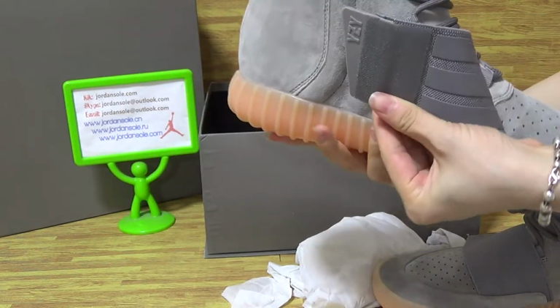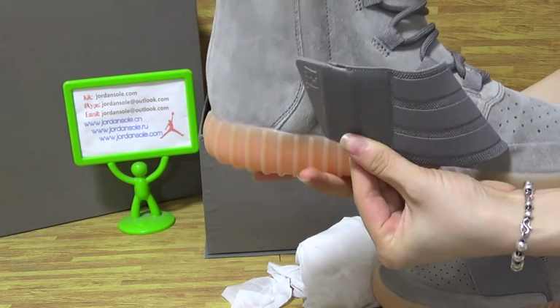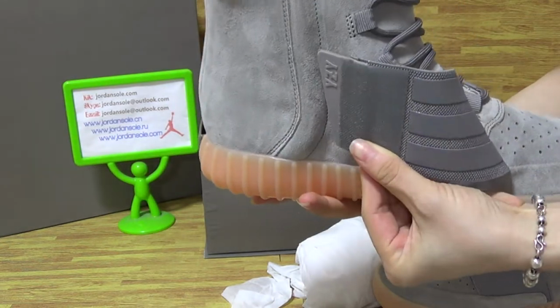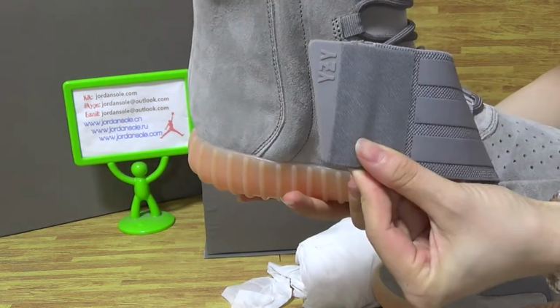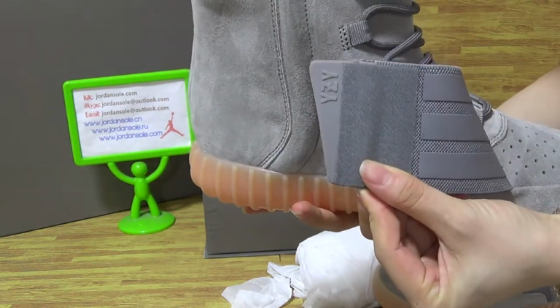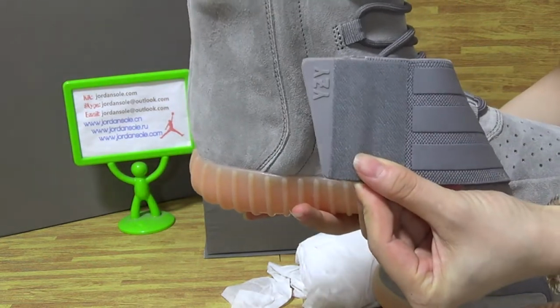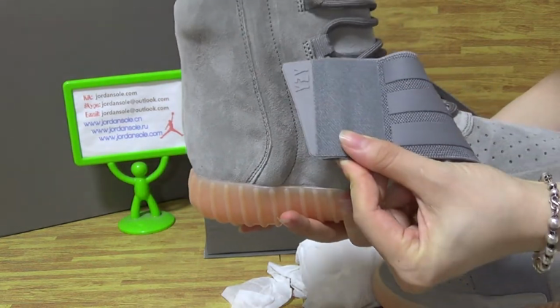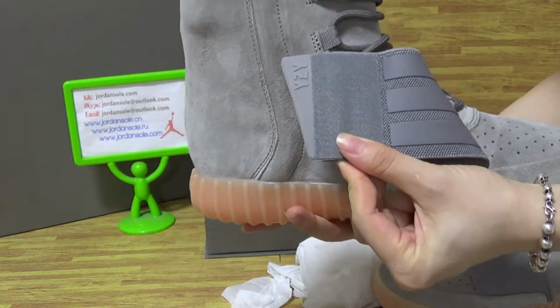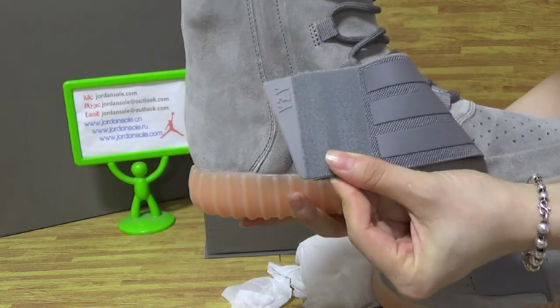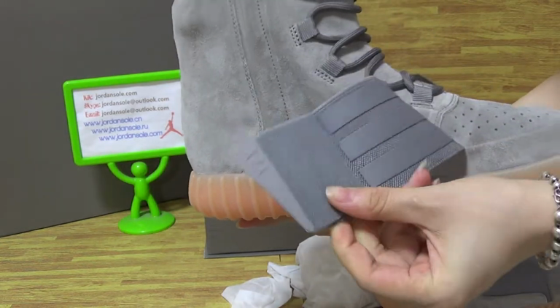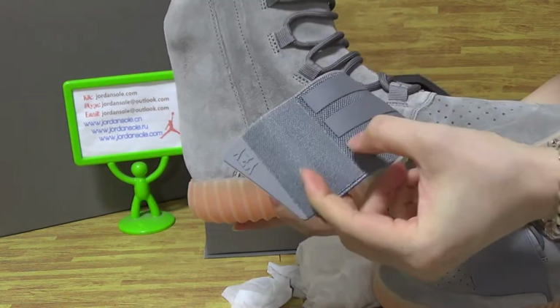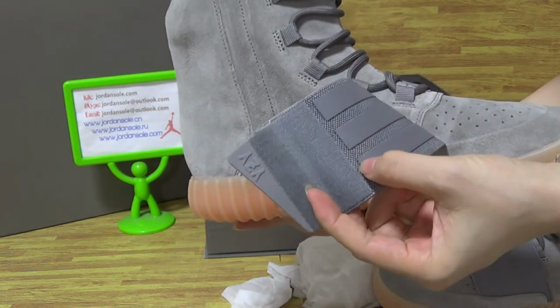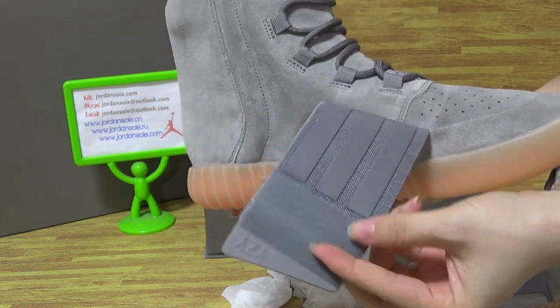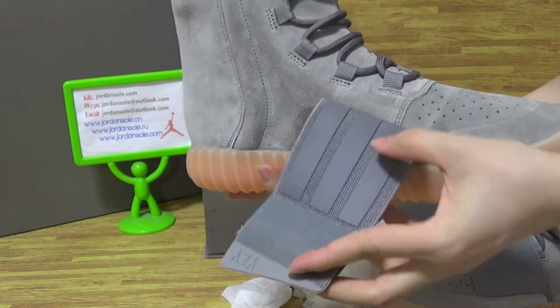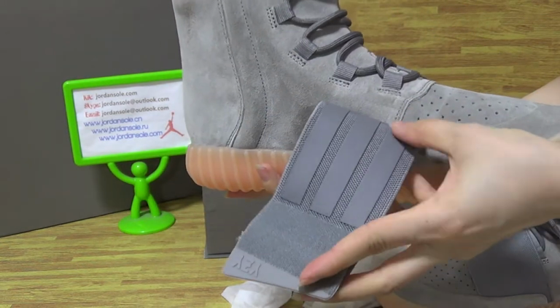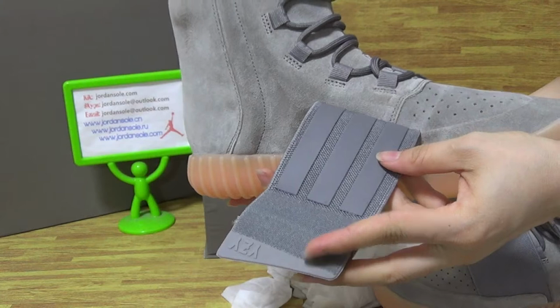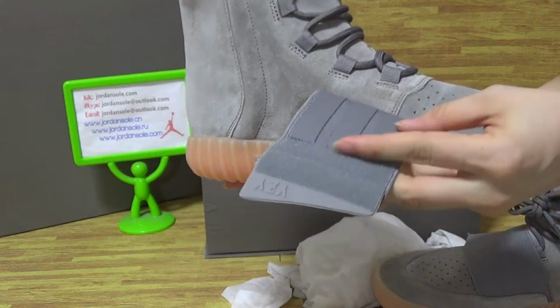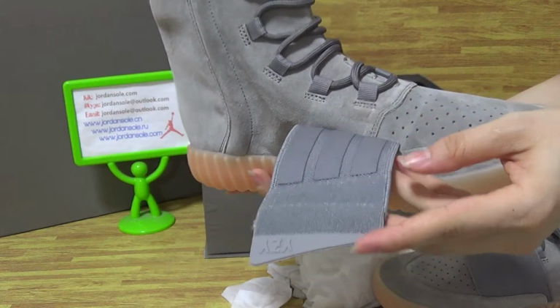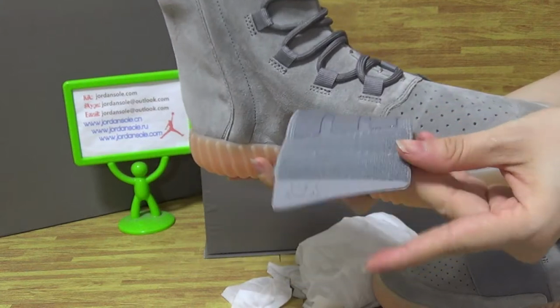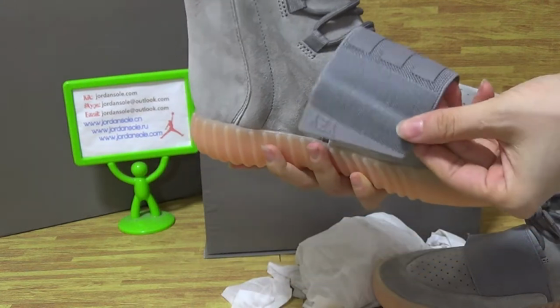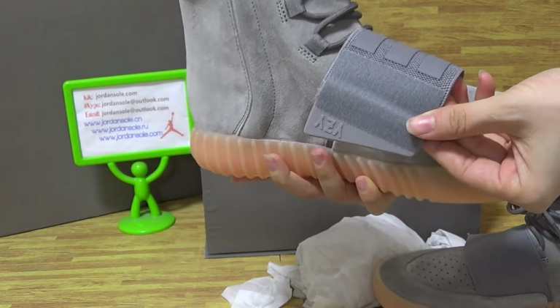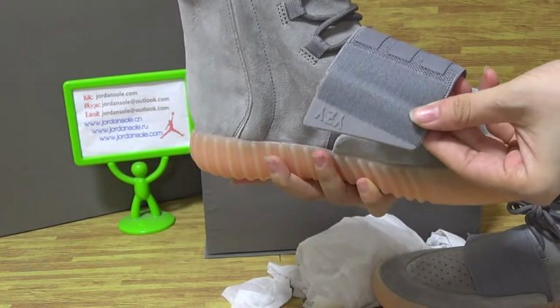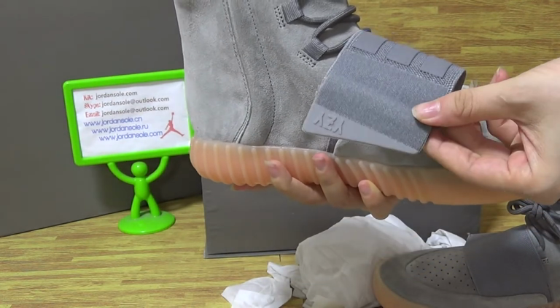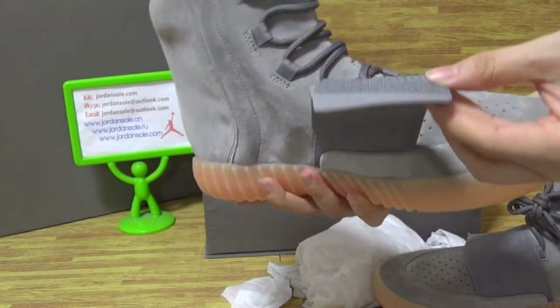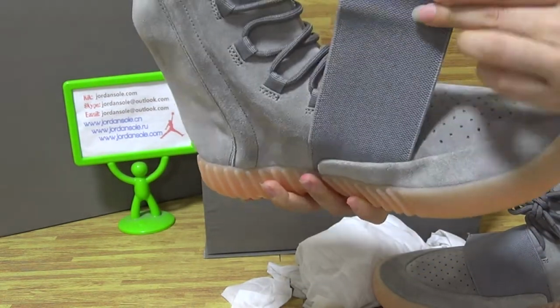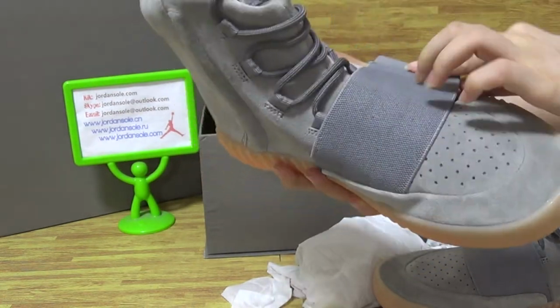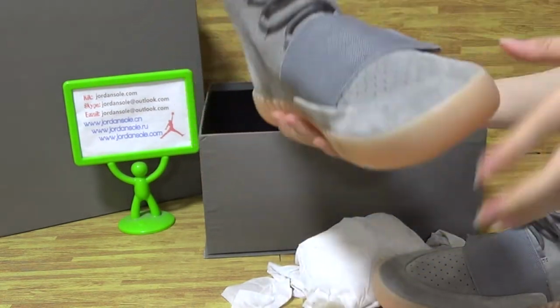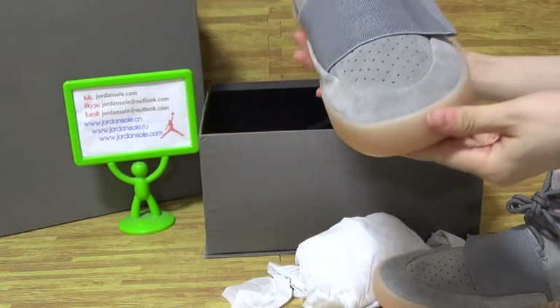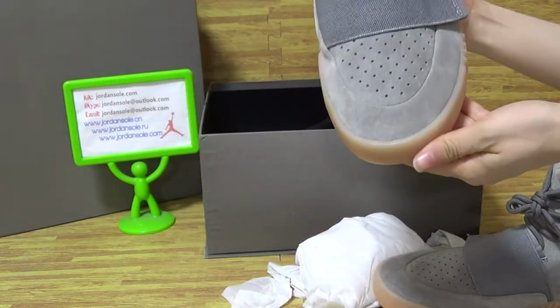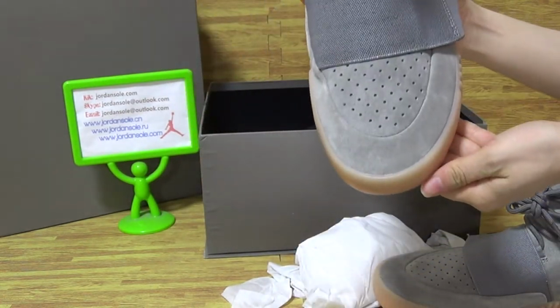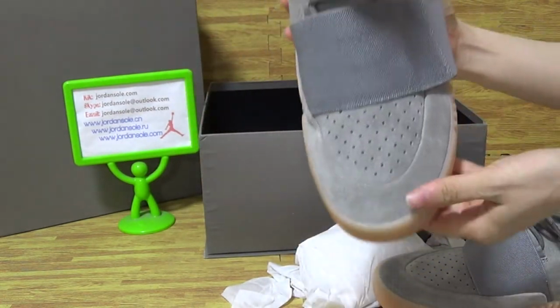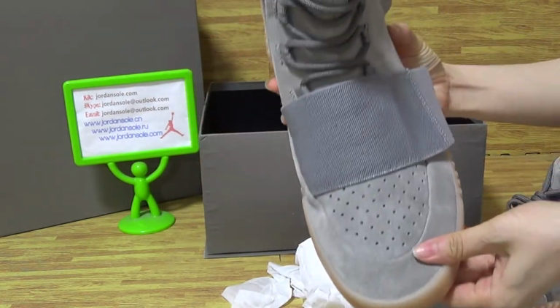You can see it's YZY — Yeezy. And space. Three stripes. And the side of both.